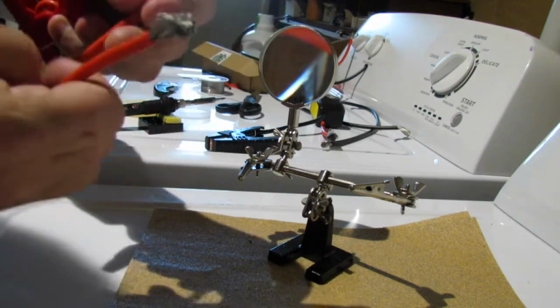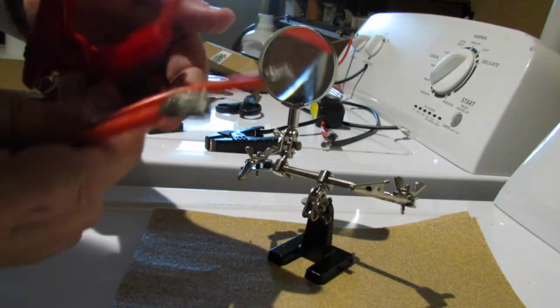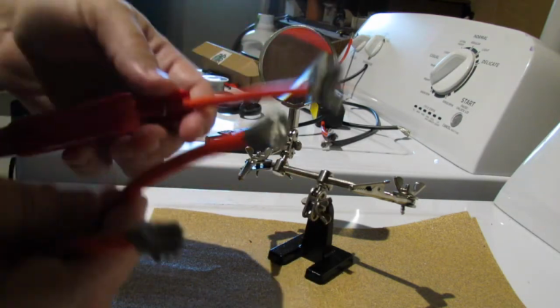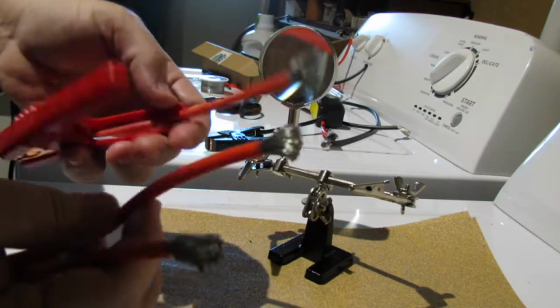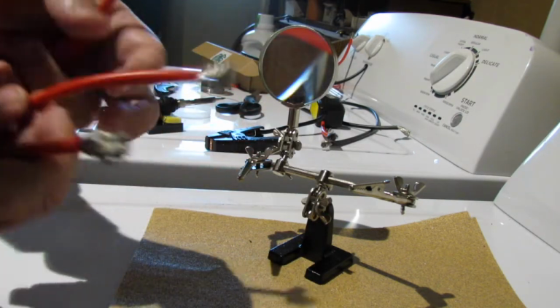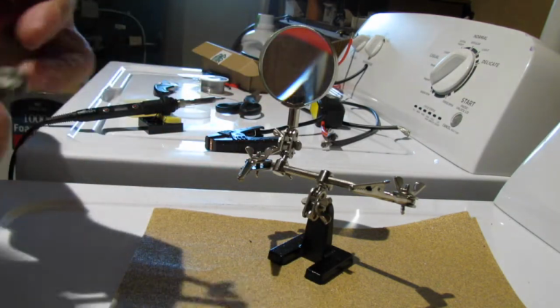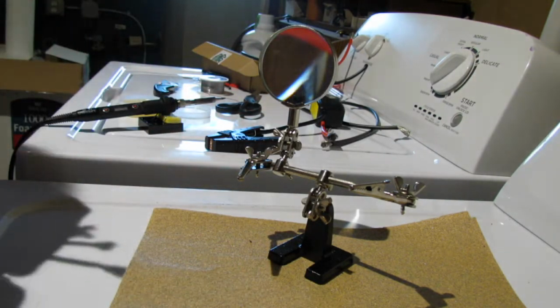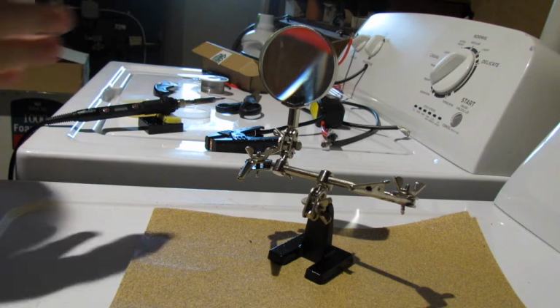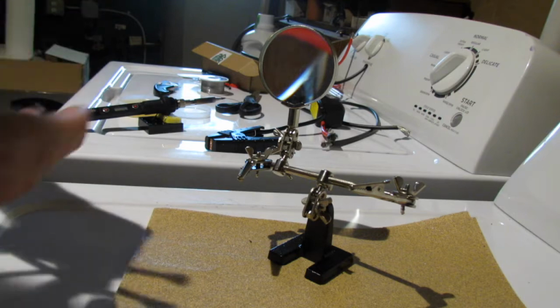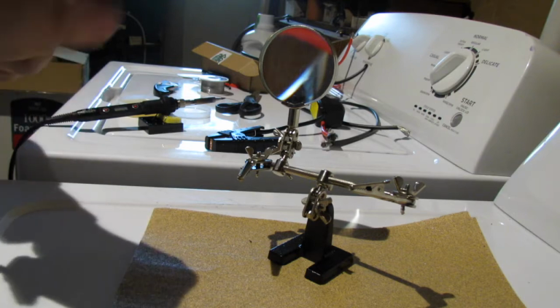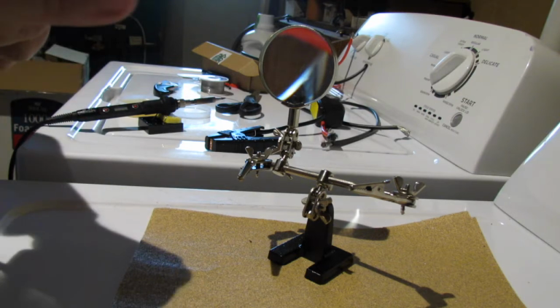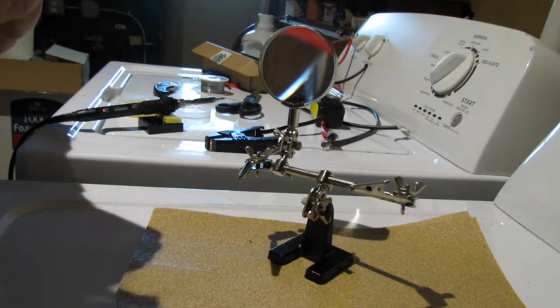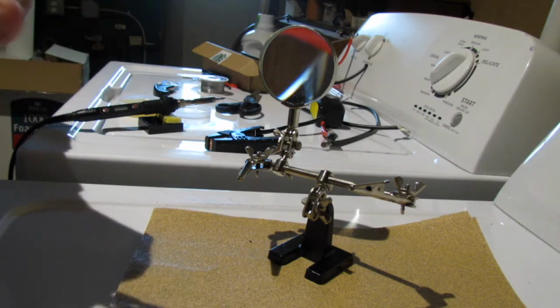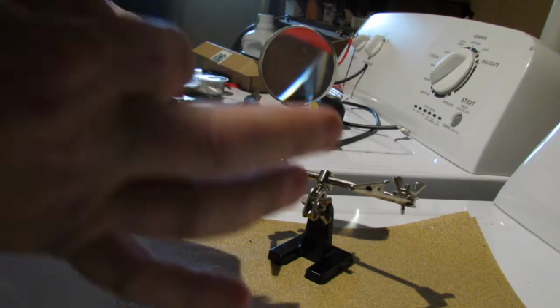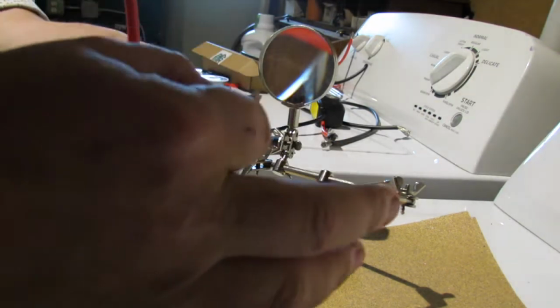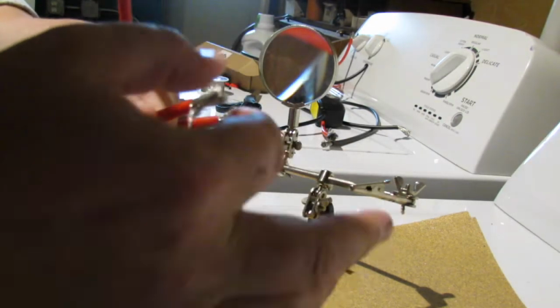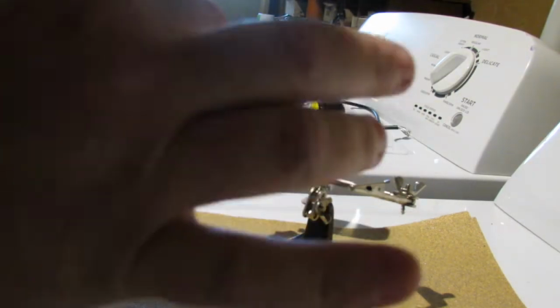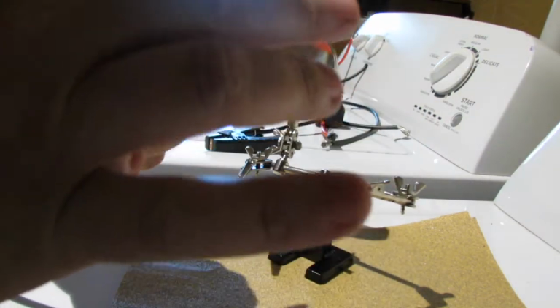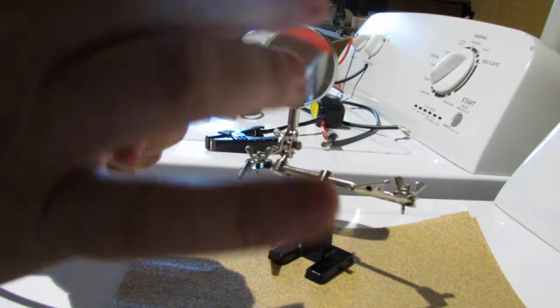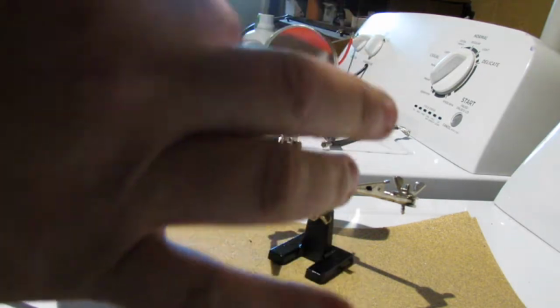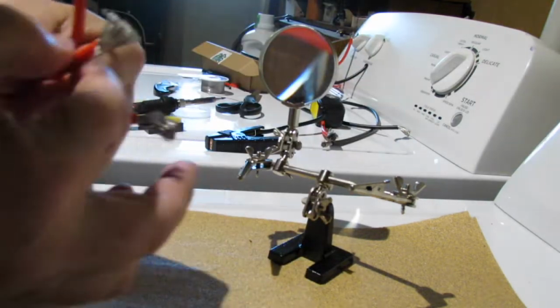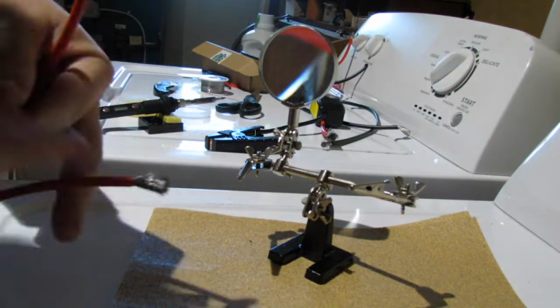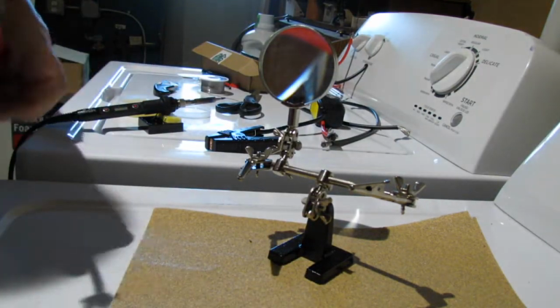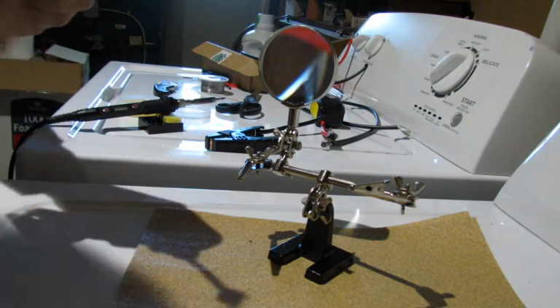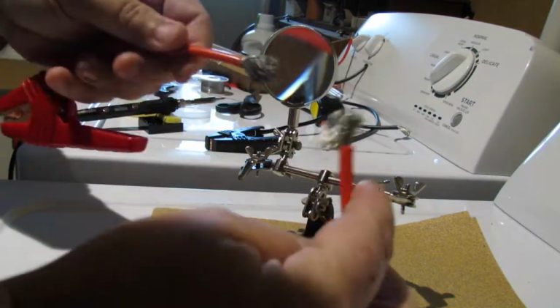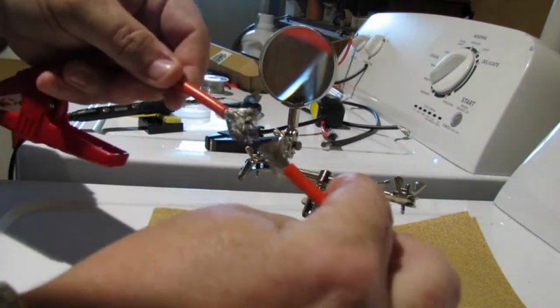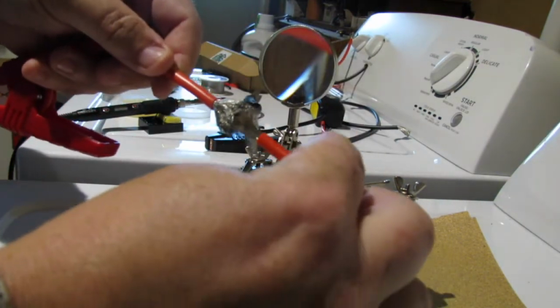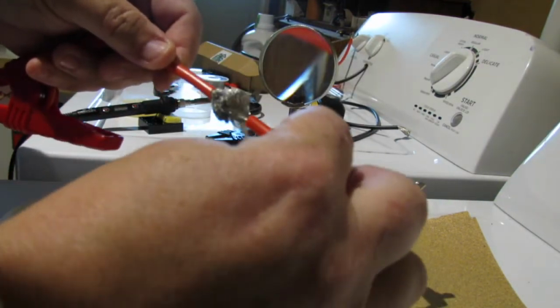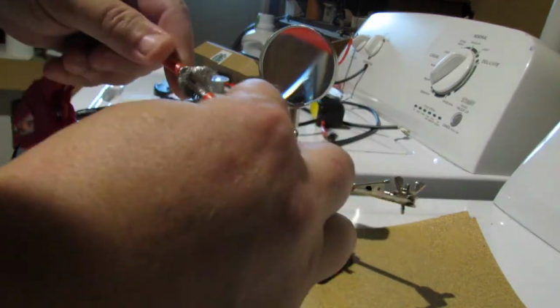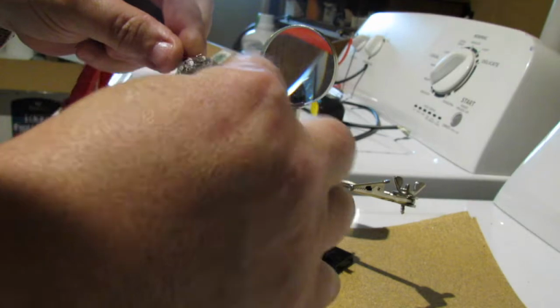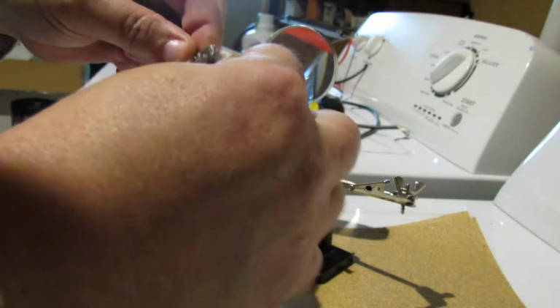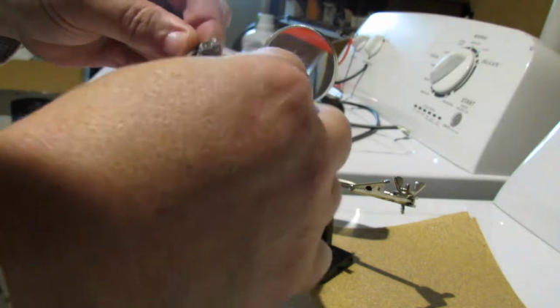We're going to do this the correct way. We're going to use flux, the soldering iron, the whole nine. This has to be frayed out a little bit because you want to intertwine the wires together. You're supposed to intertwine them really nicely.